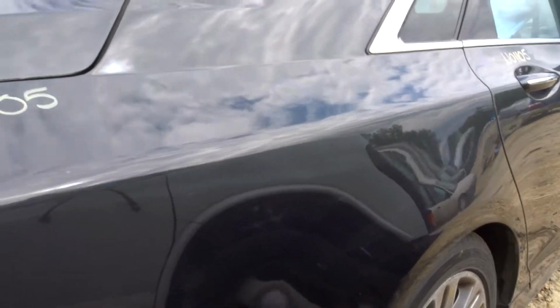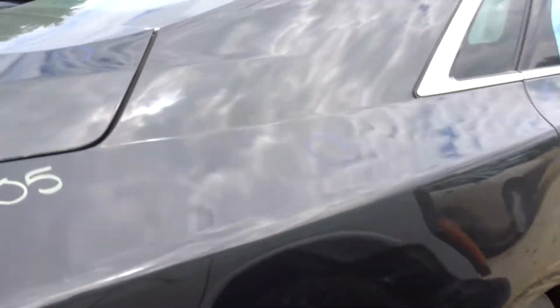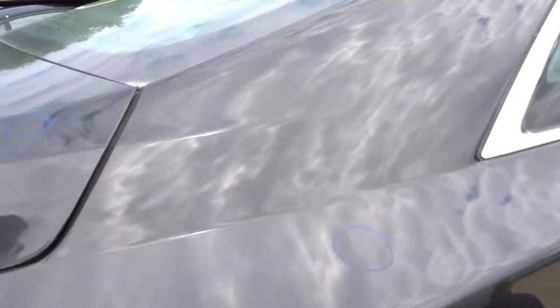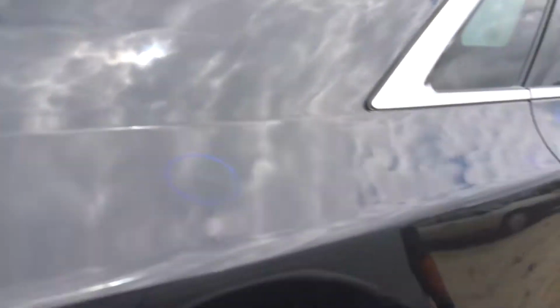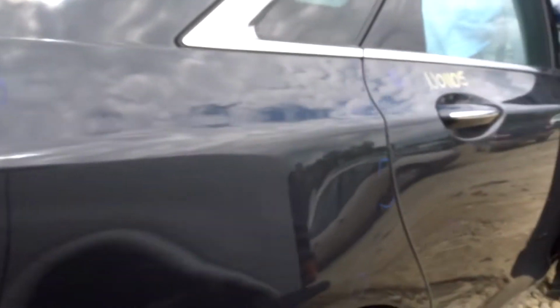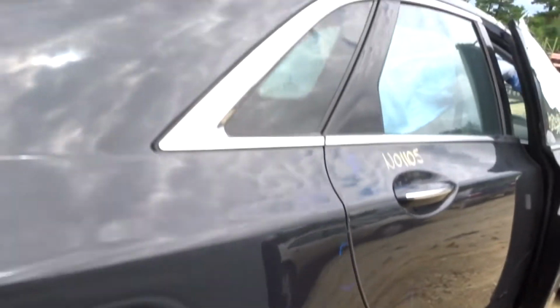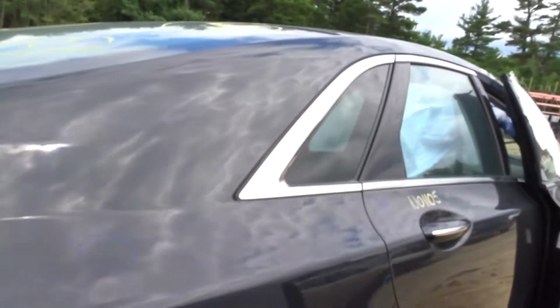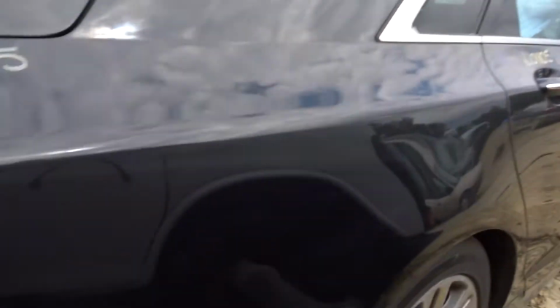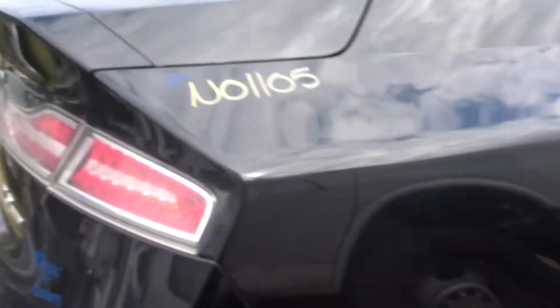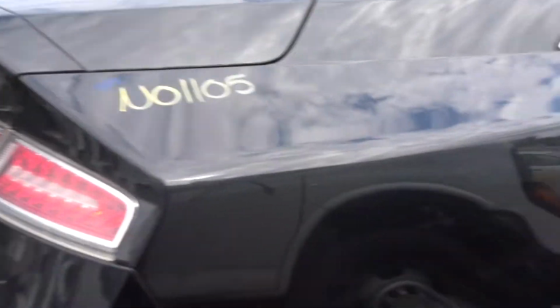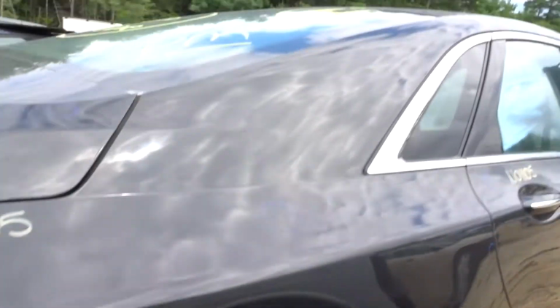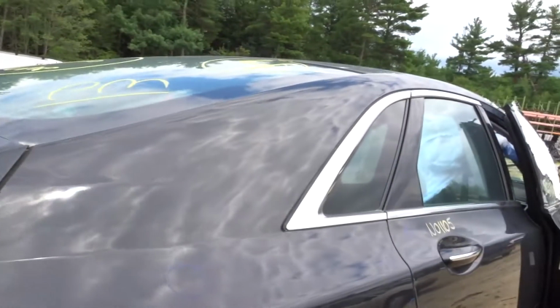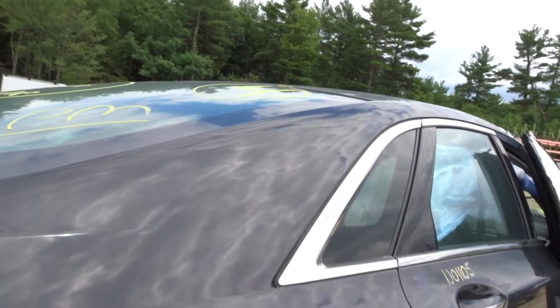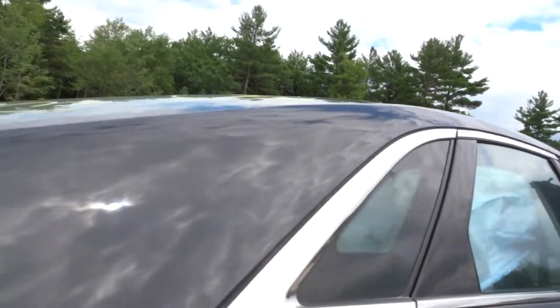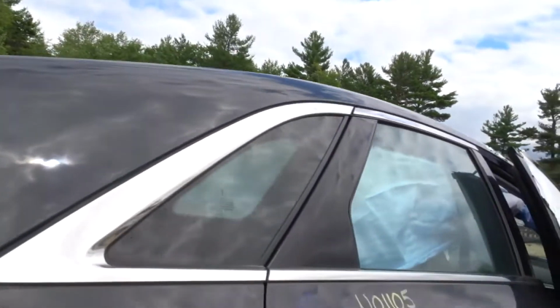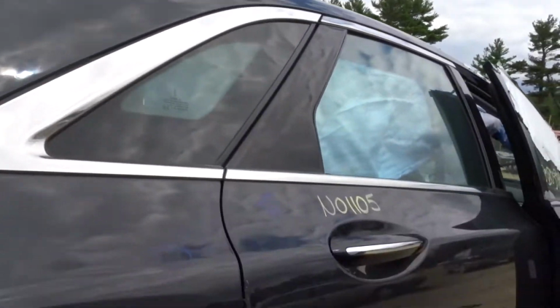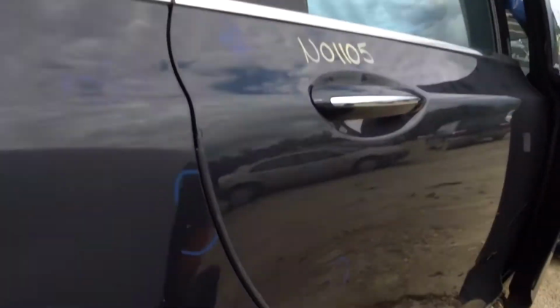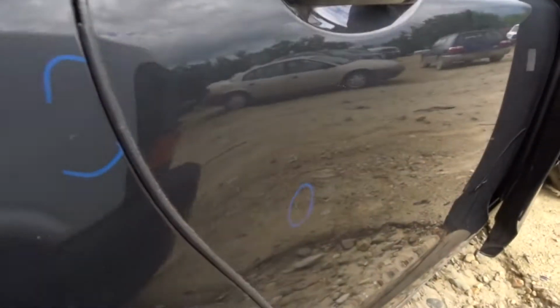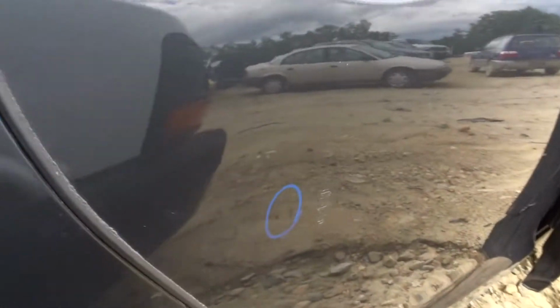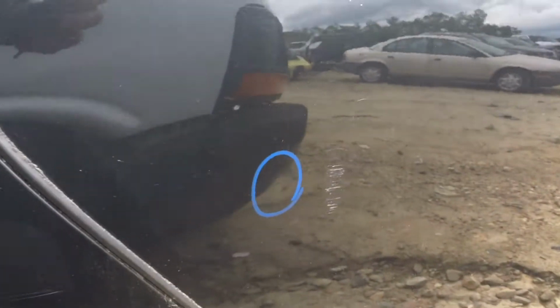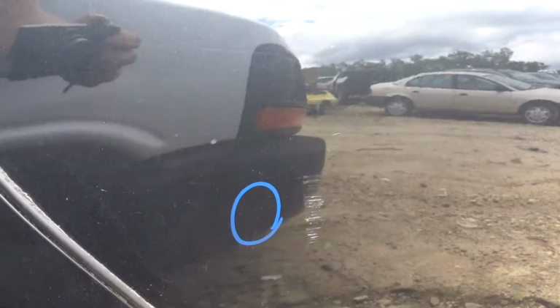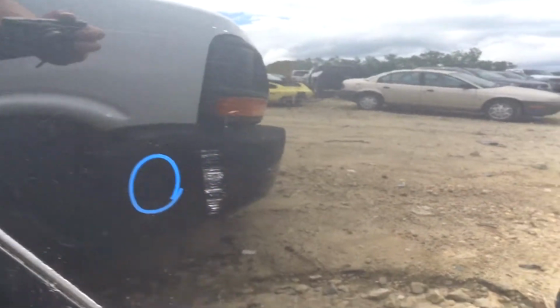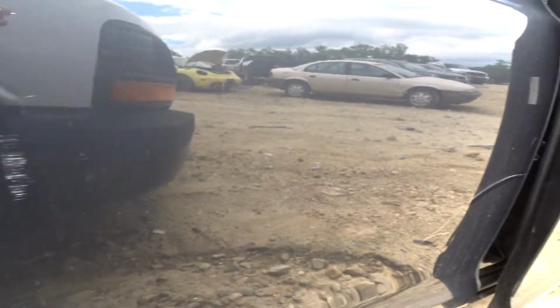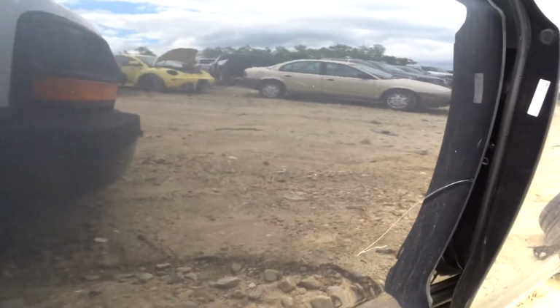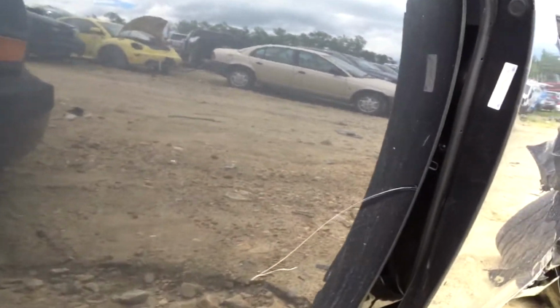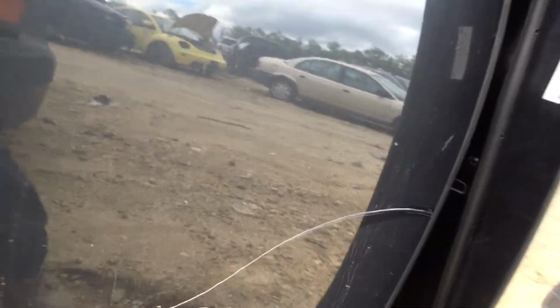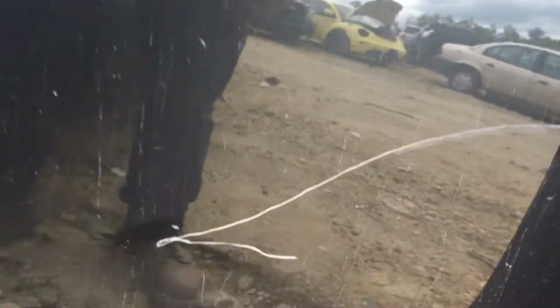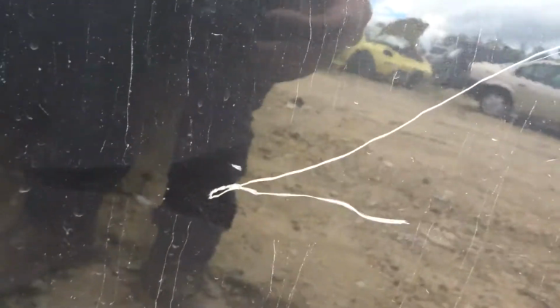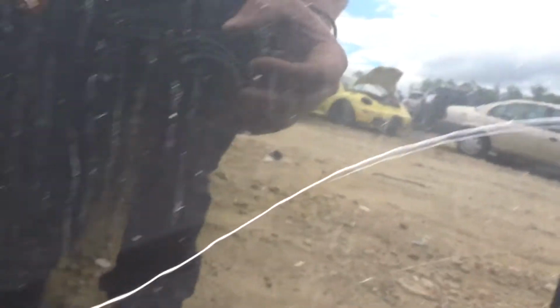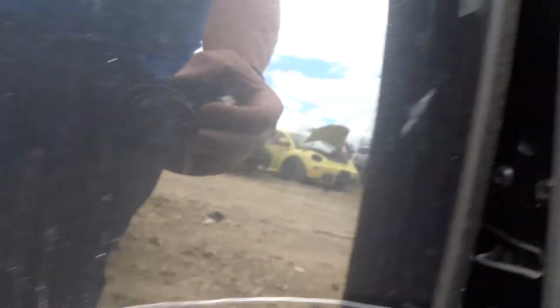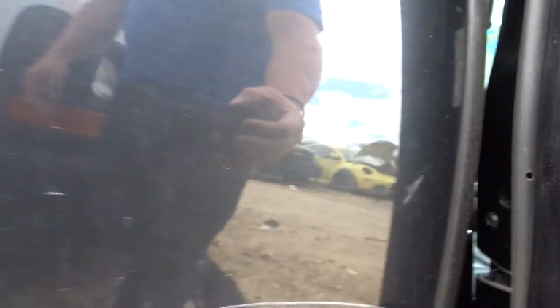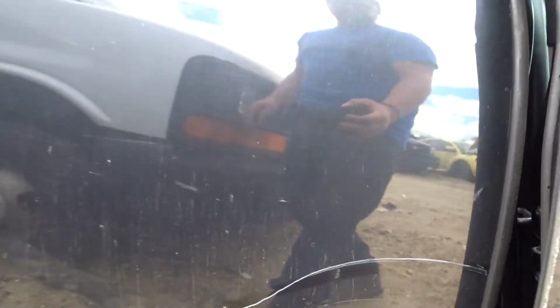A couple of pings on the quarter on the right side, but again not too bad — still looks good. Good quarter glass on the right. Right rear door — one small ping beneath the door handle, you got a couple of scratches as well. It's decent.